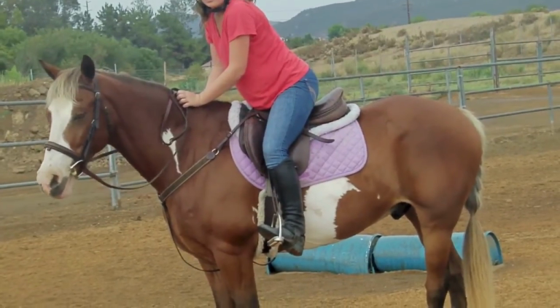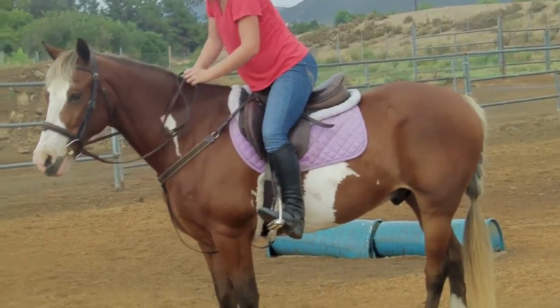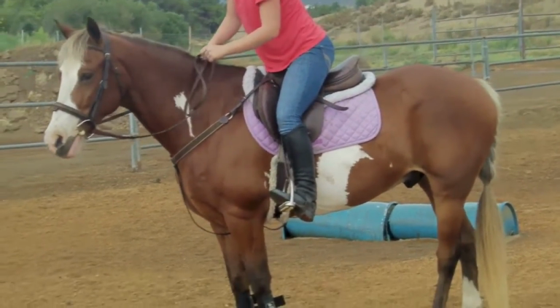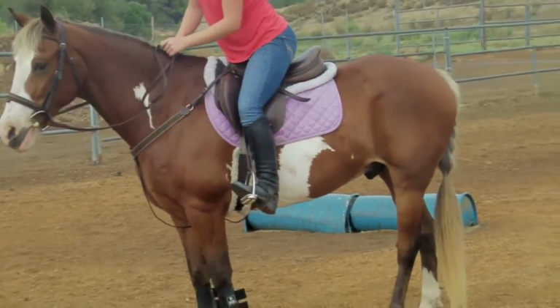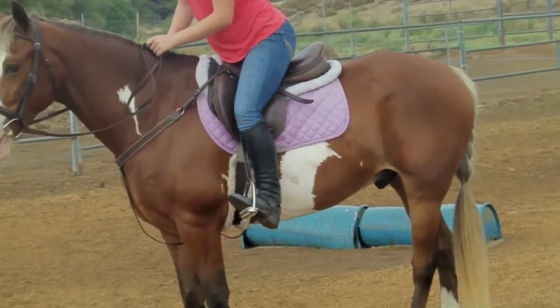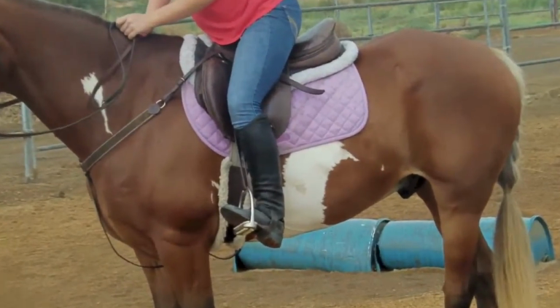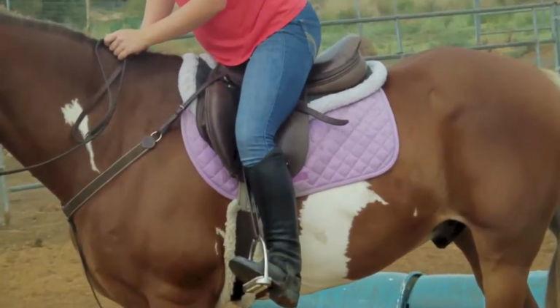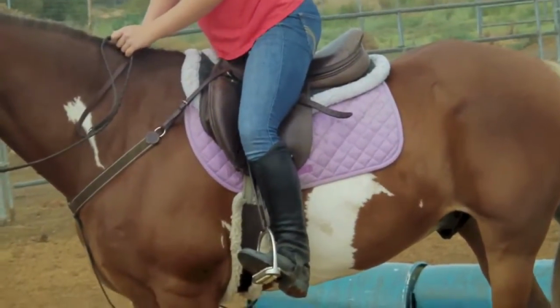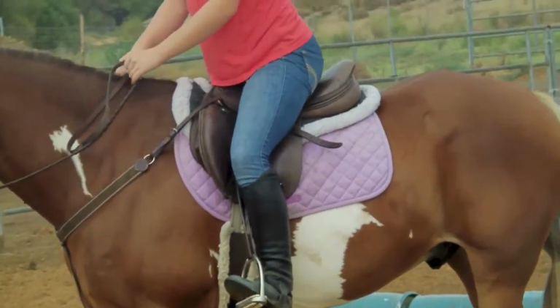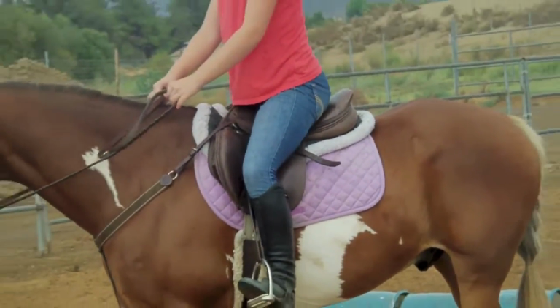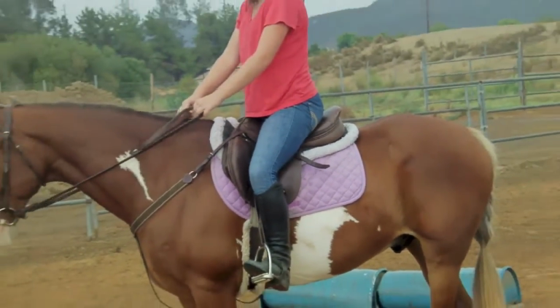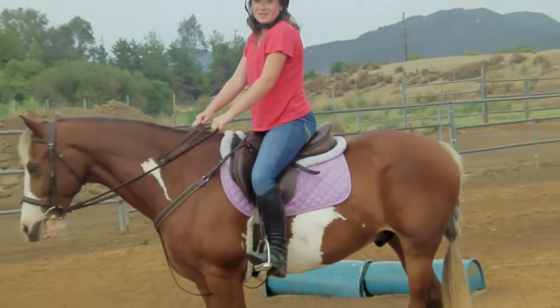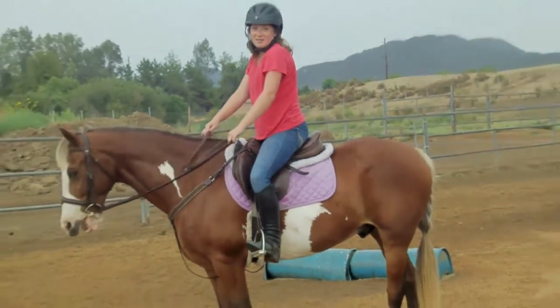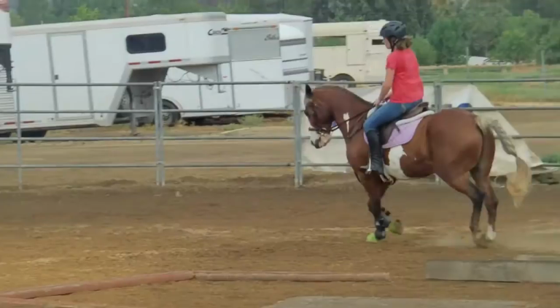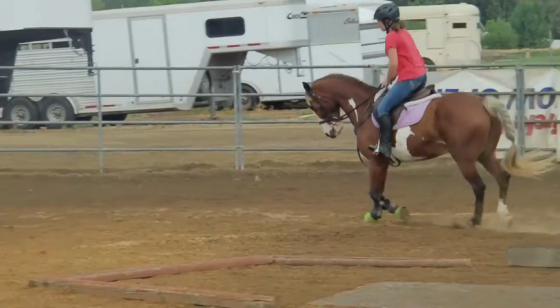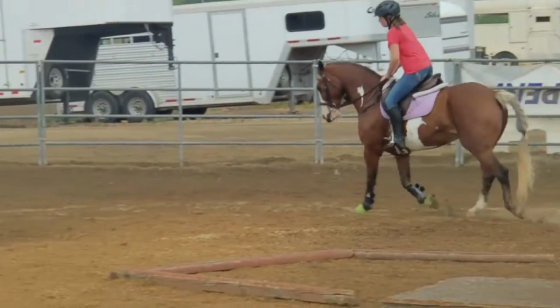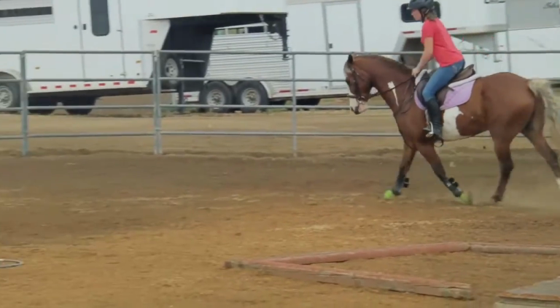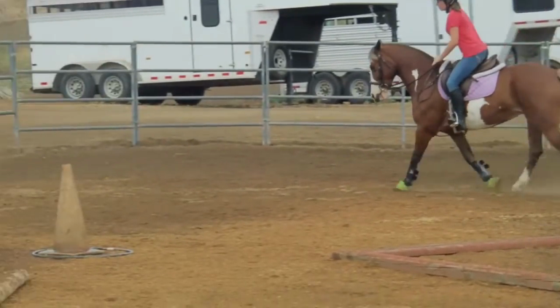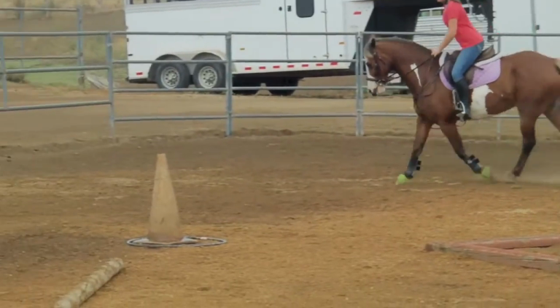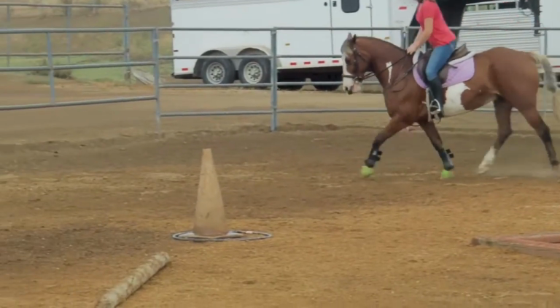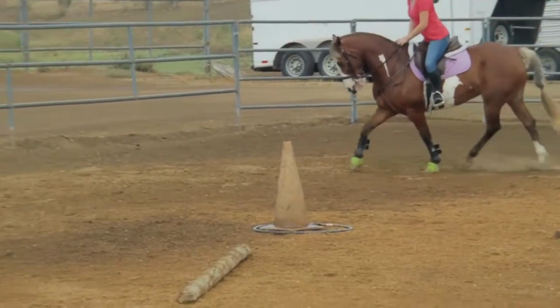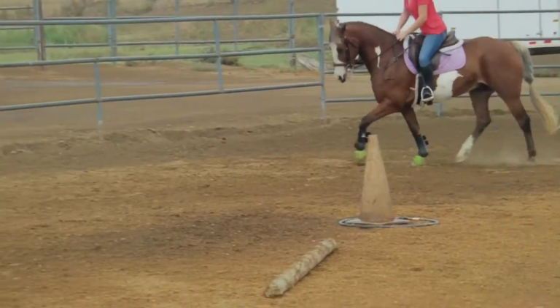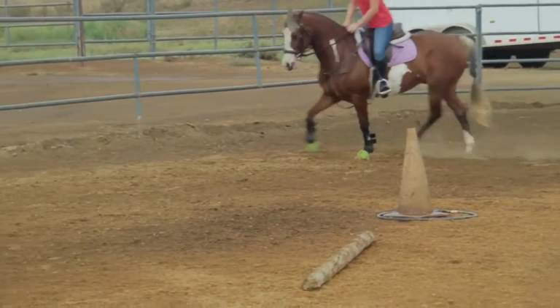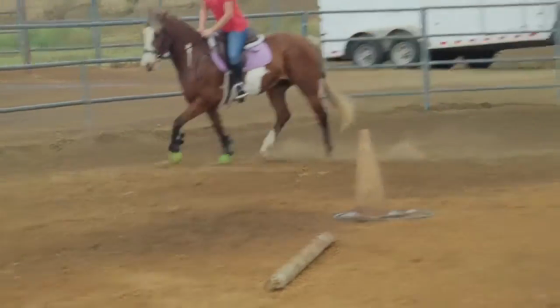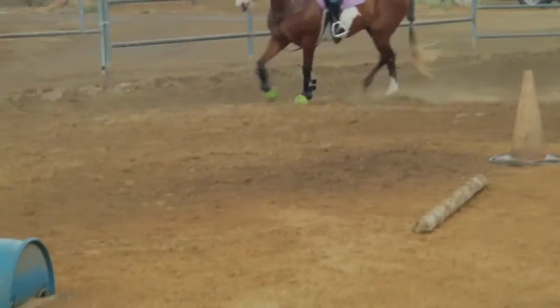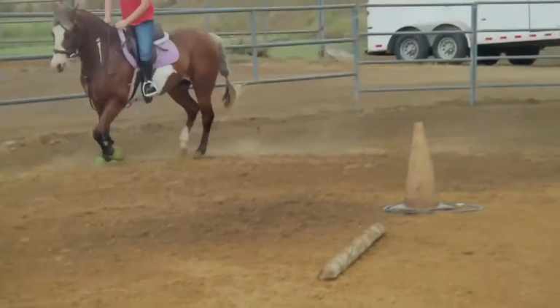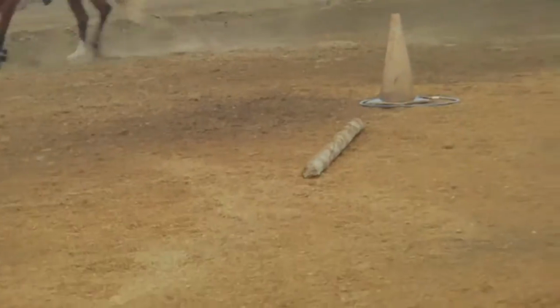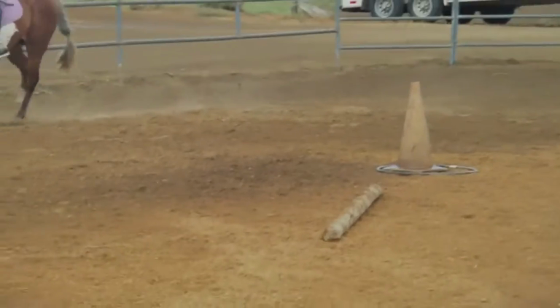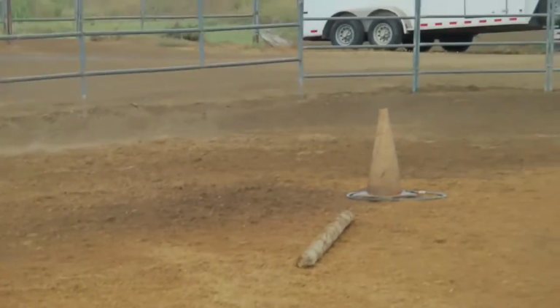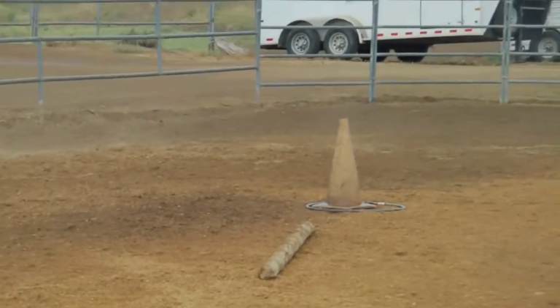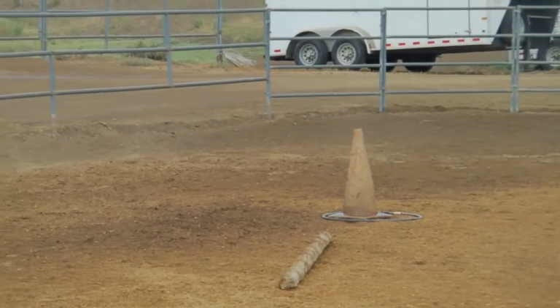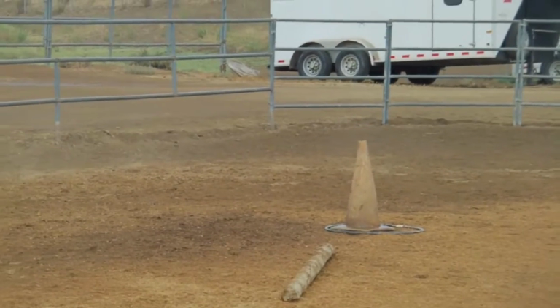You want to look nice, pretty, and put together — that's basically what jumping is all about. It also needs to be effective, so stay off your horse's back. Make sure your heels are down, your leg is nice and tight, and that you're doing everything correctly.